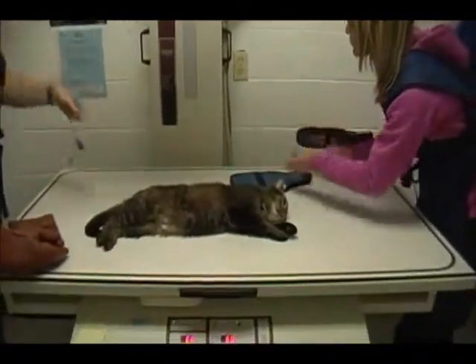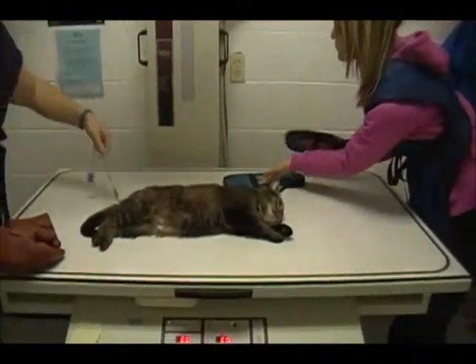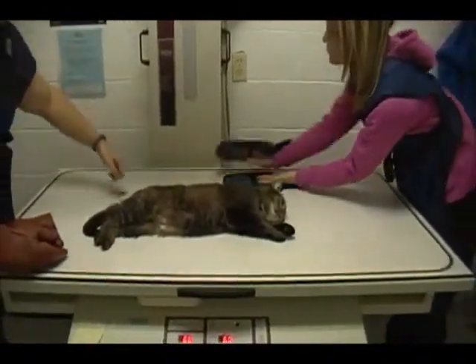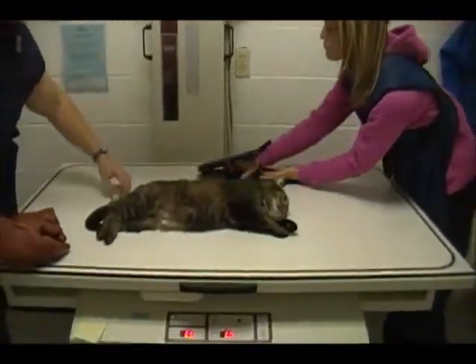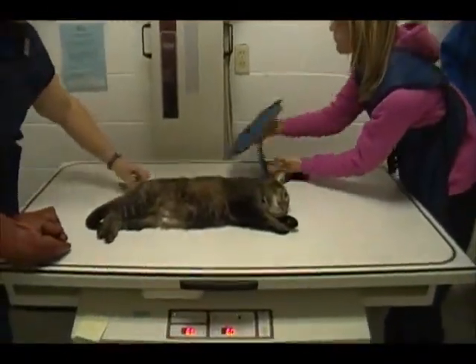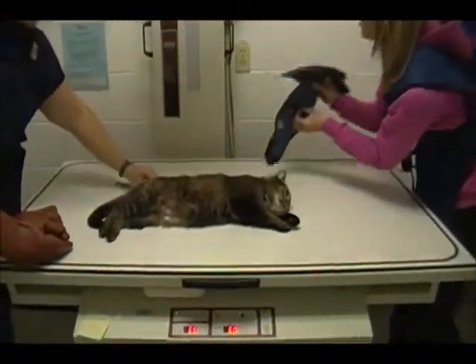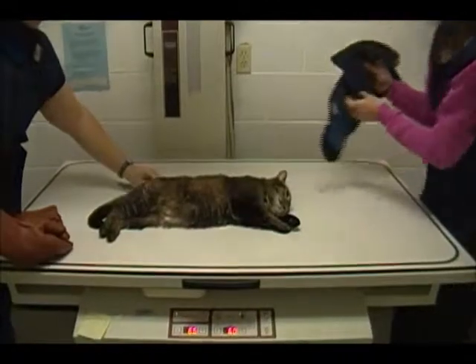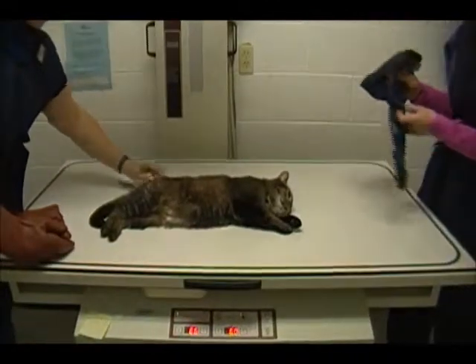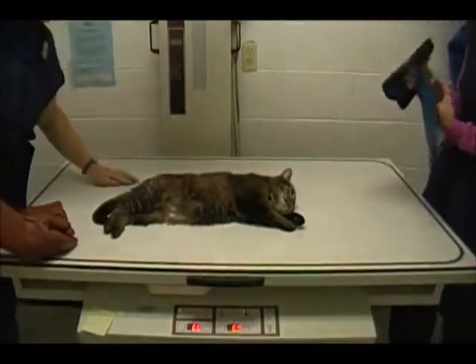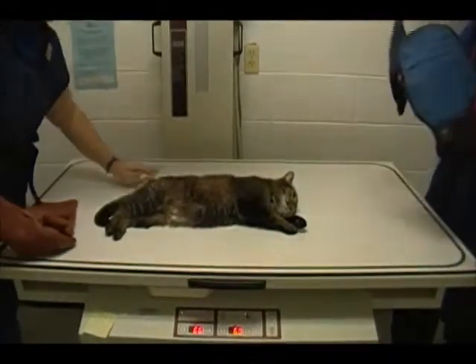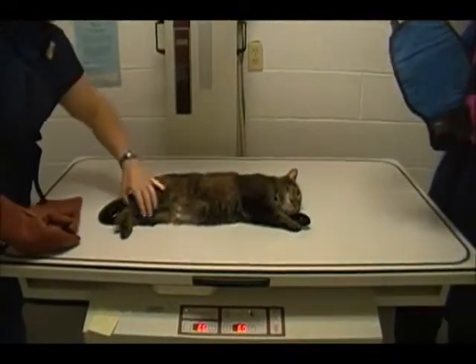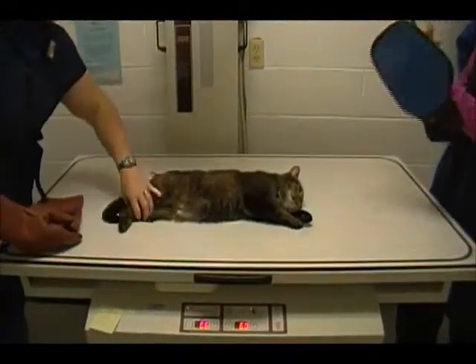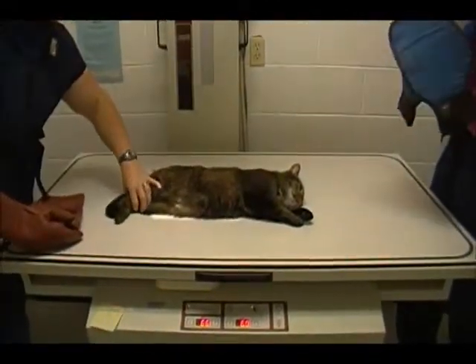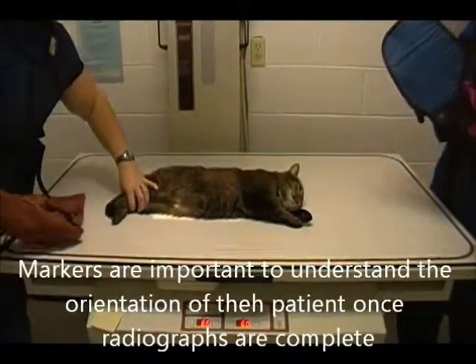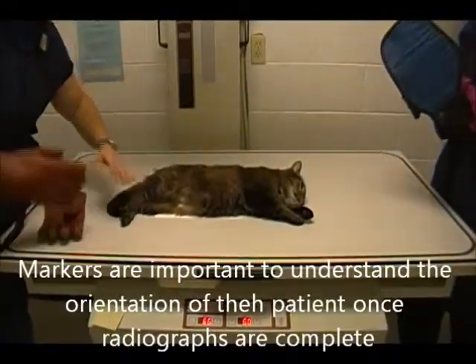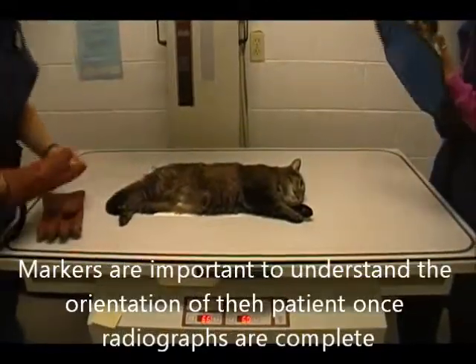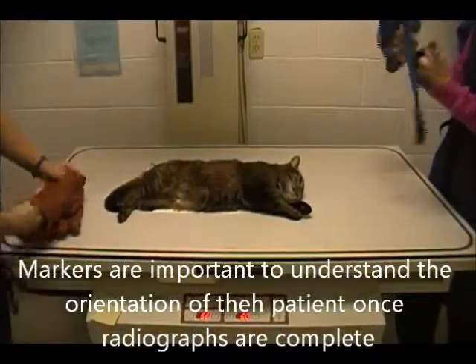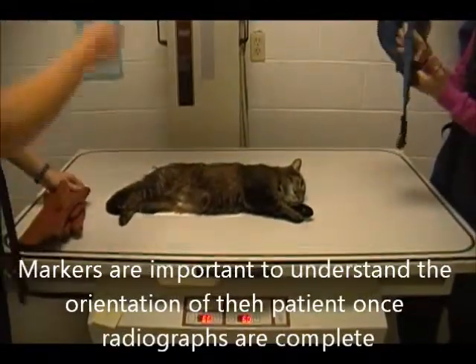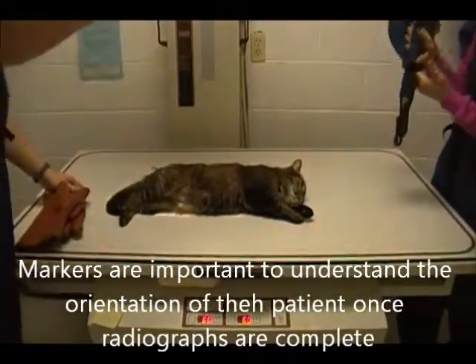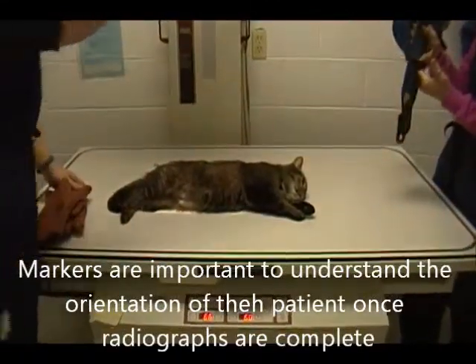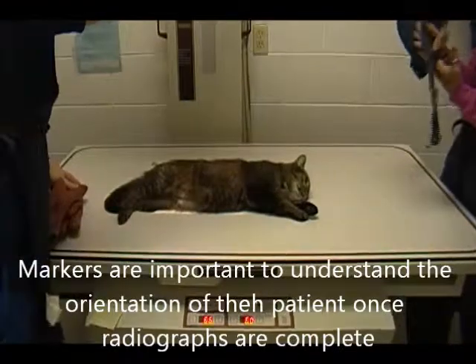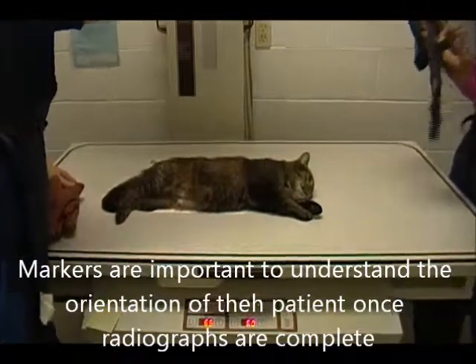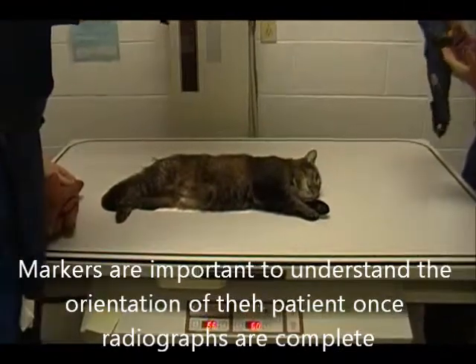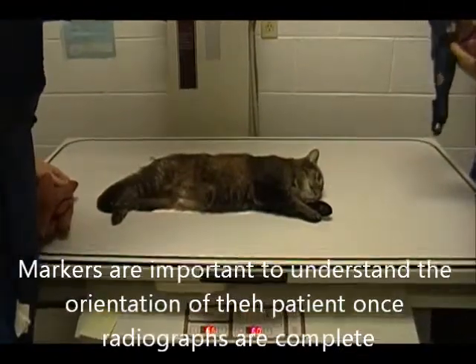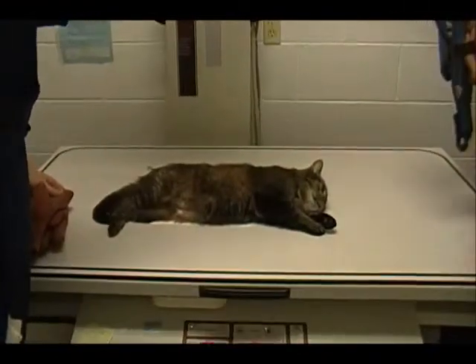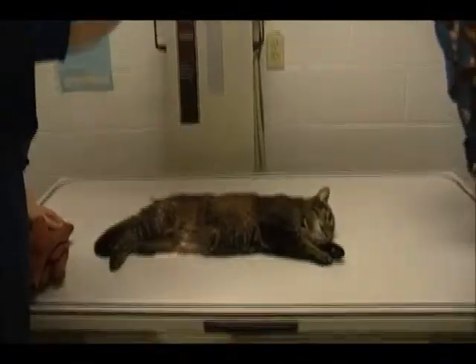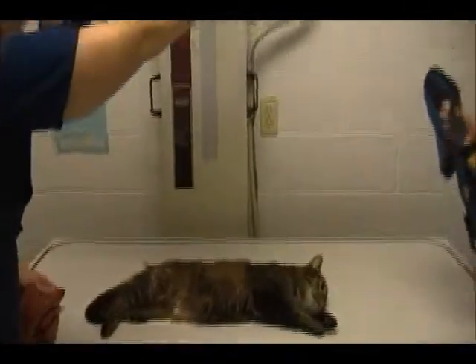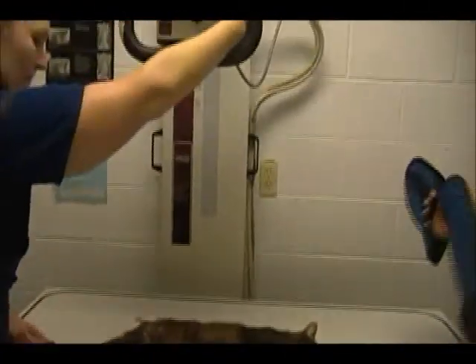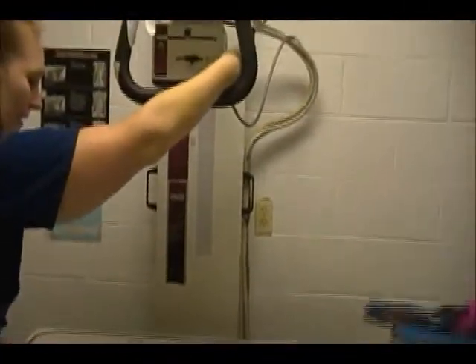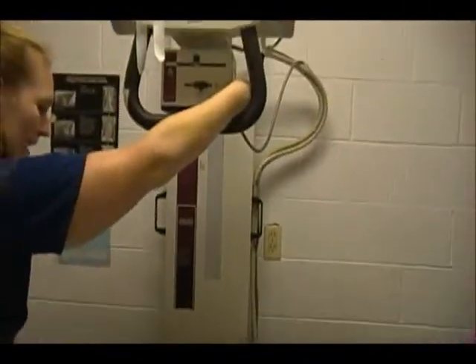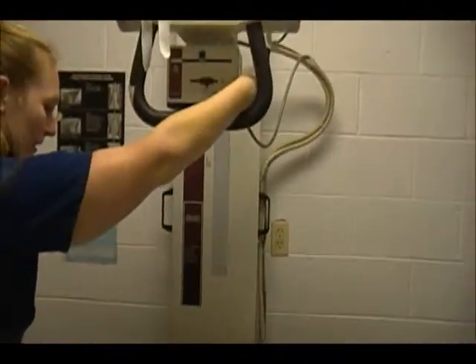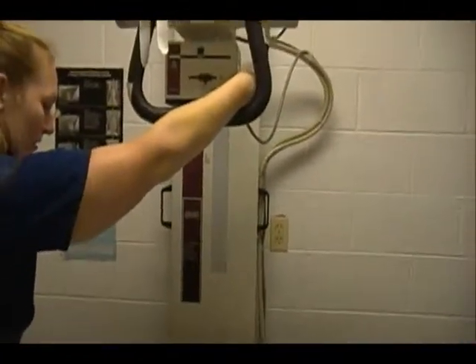Make sure we have our marker here. We're going to collimate to reduce the area and prevent scatter radiation.